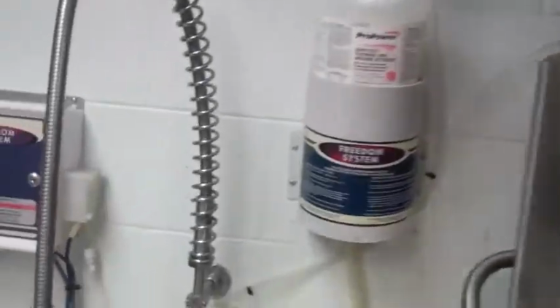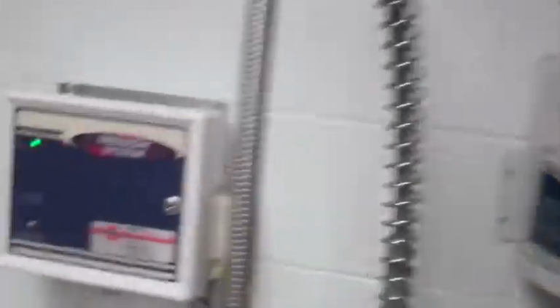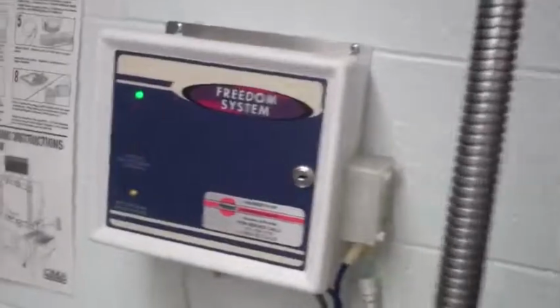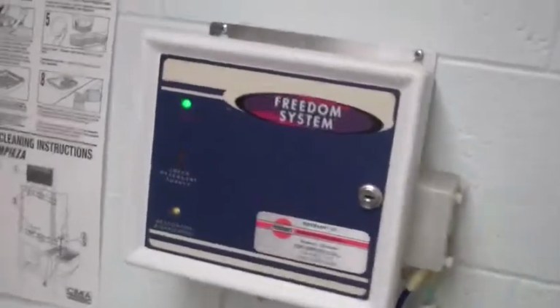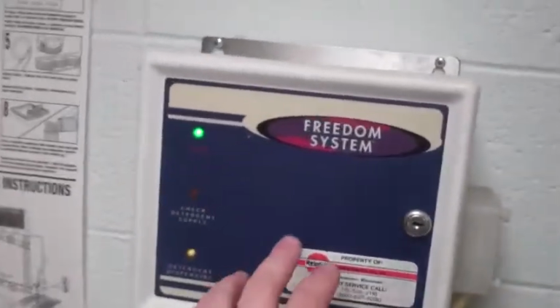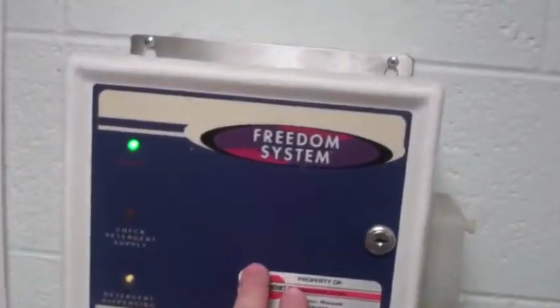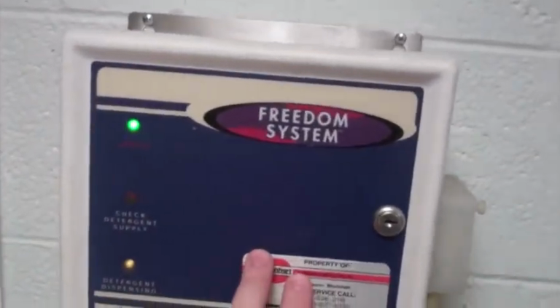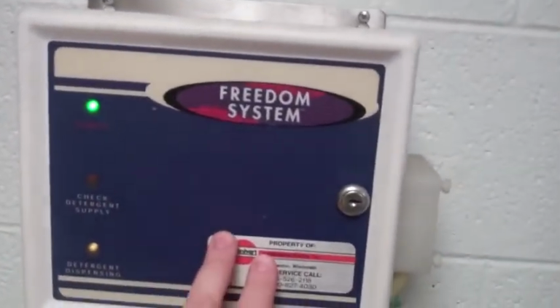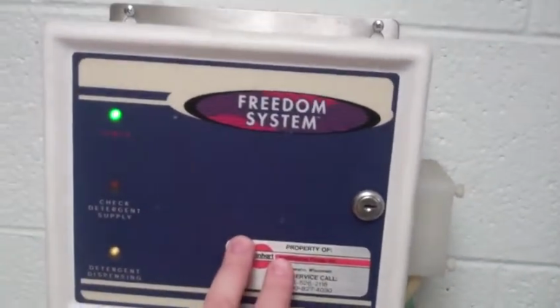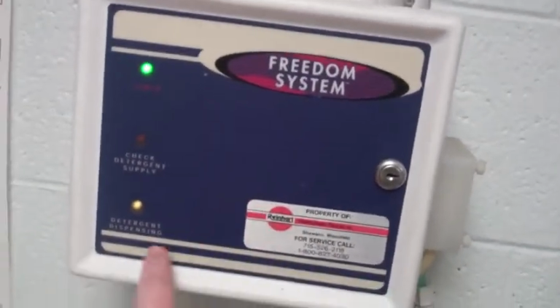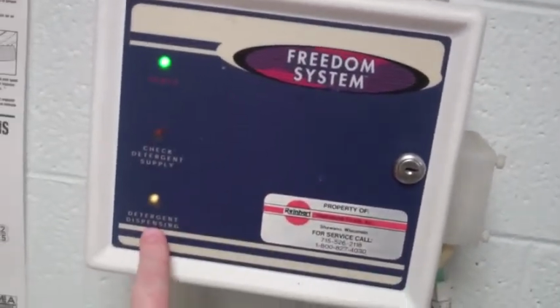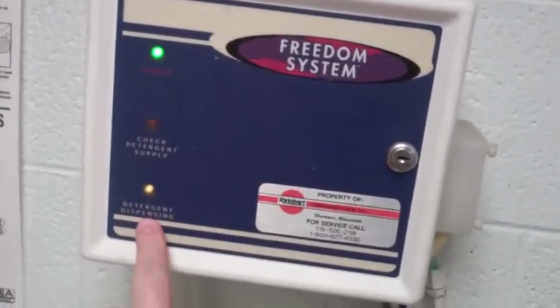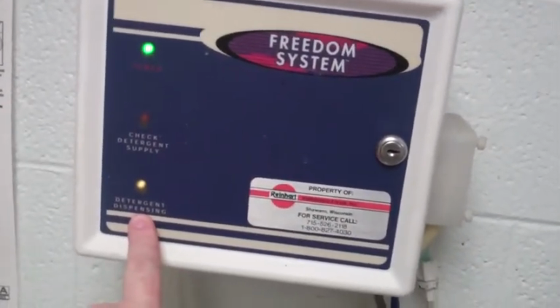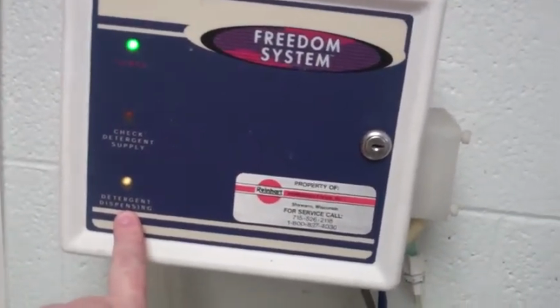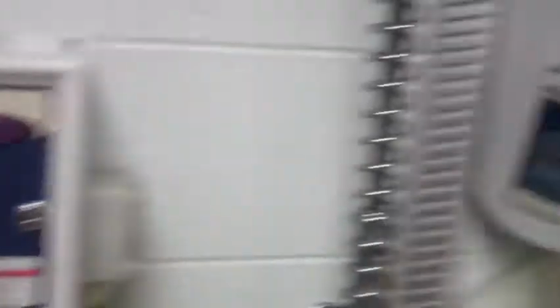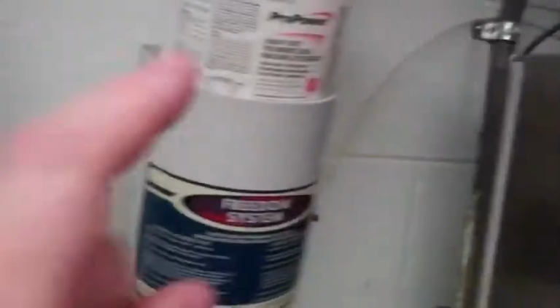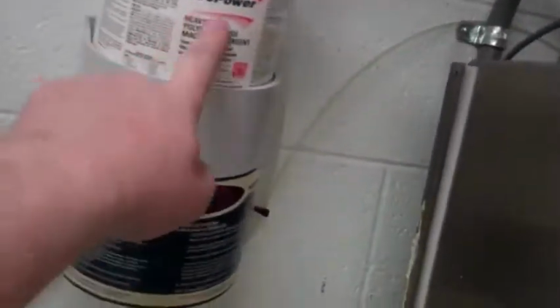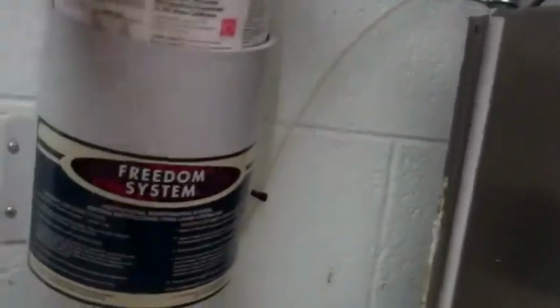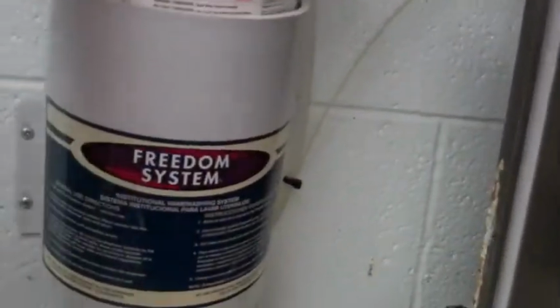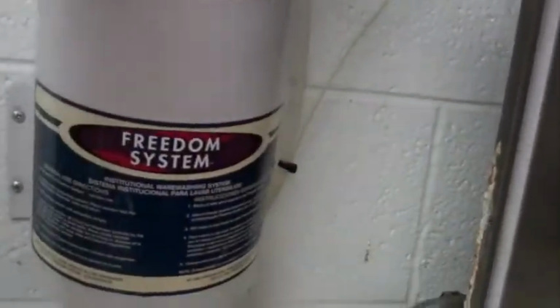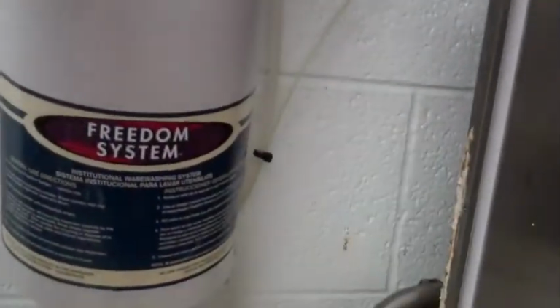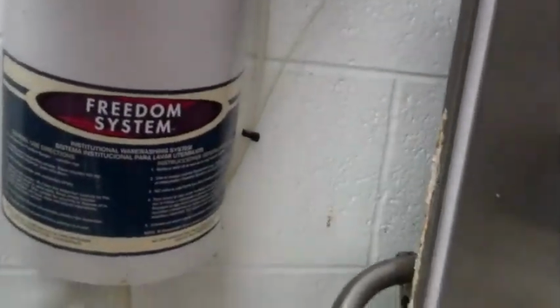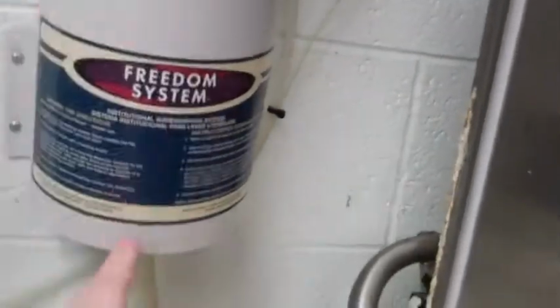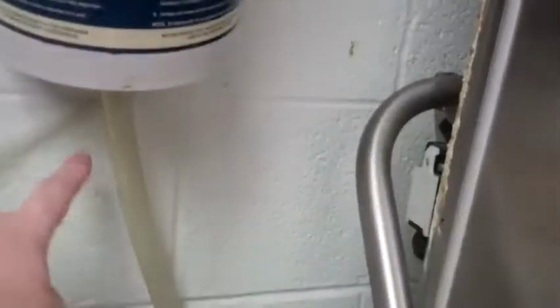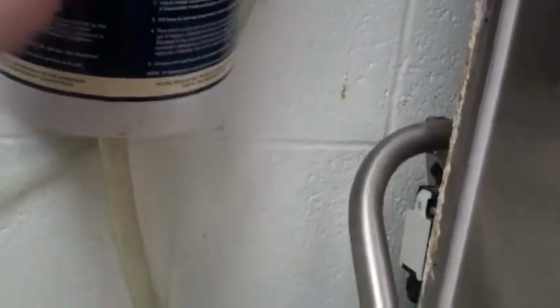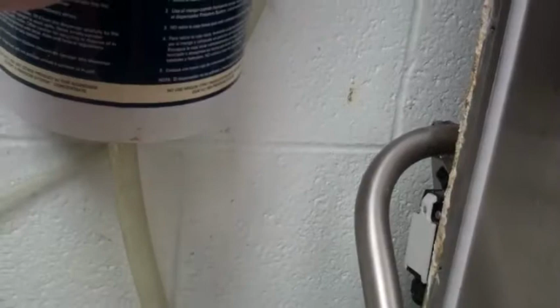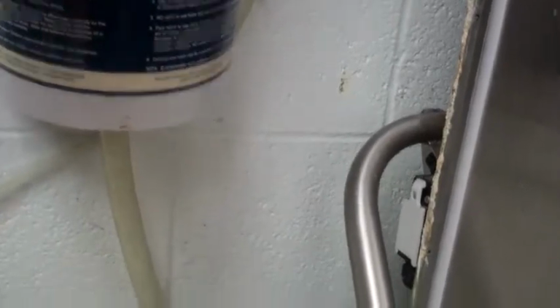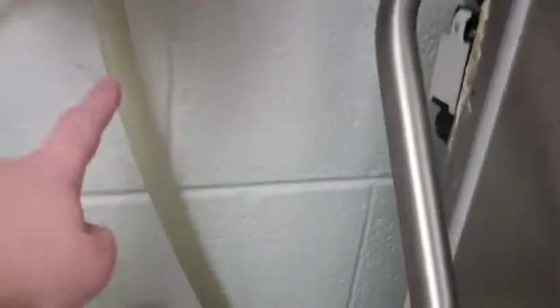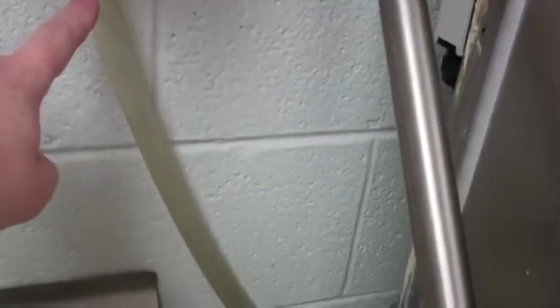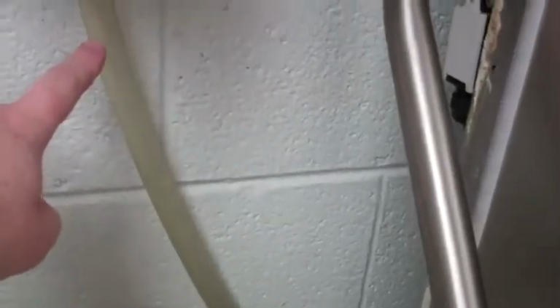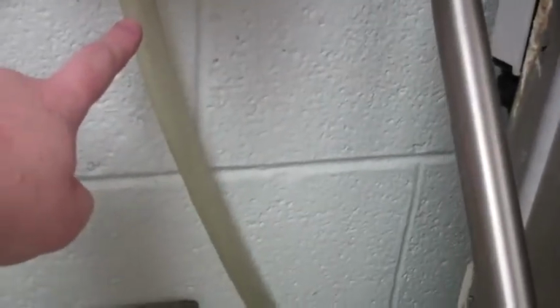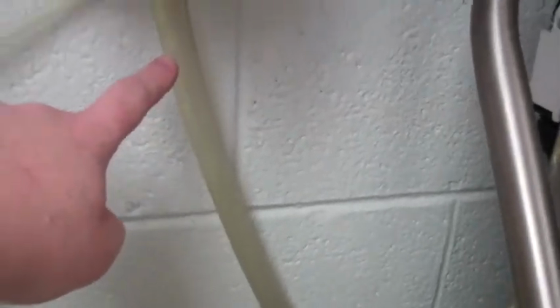You'll notice the system is turned on and it's dispensing soap — here's the soap container right here. The system is spraying water, dissolving the soap, and it's going into the dishwasher down the tube.